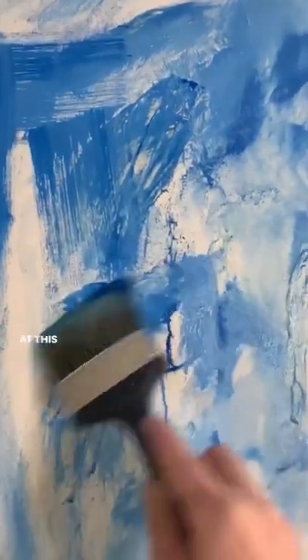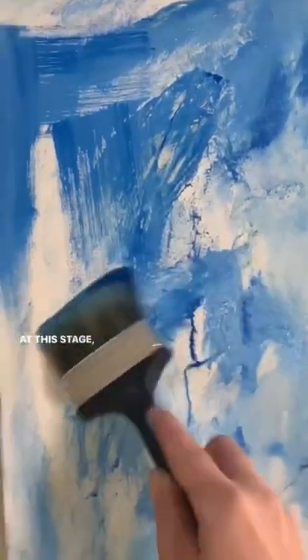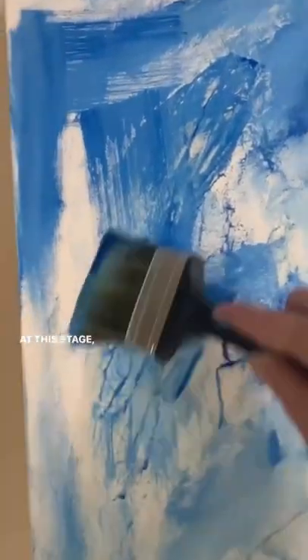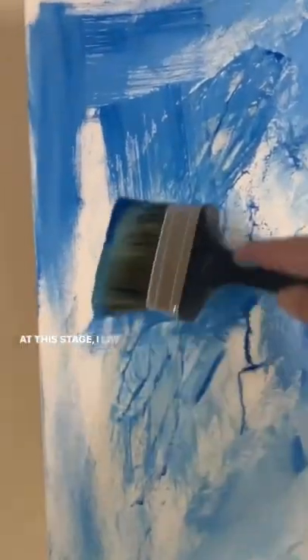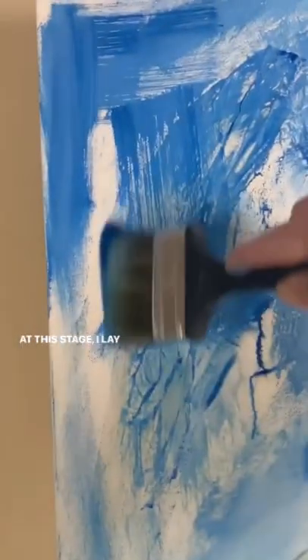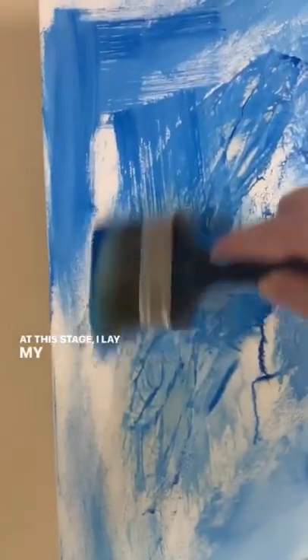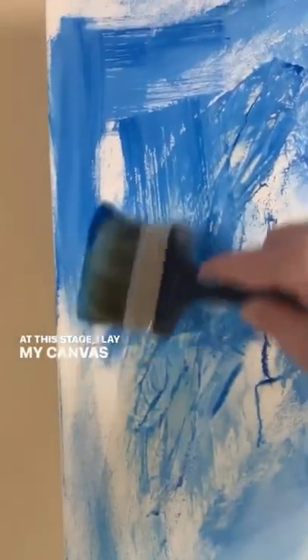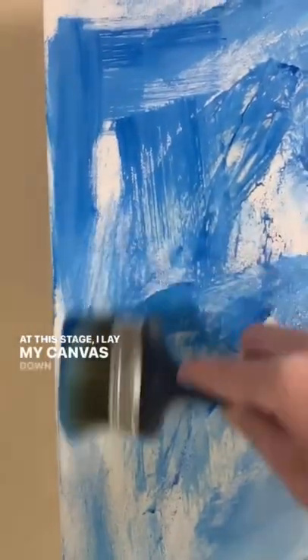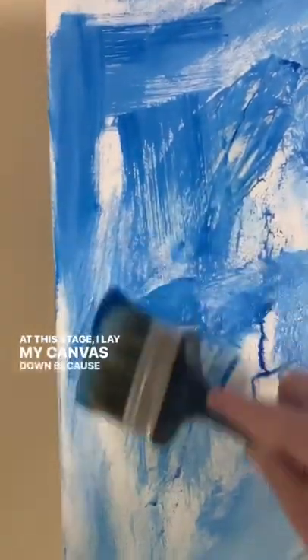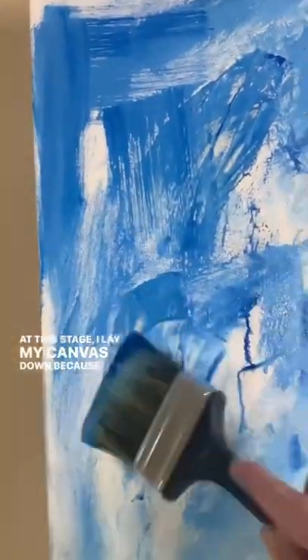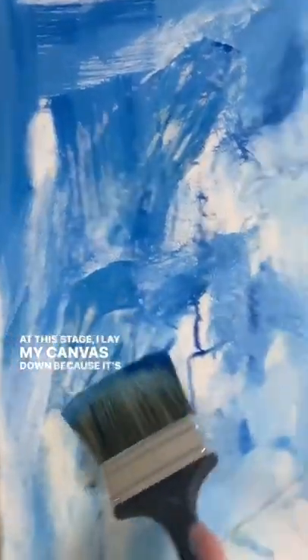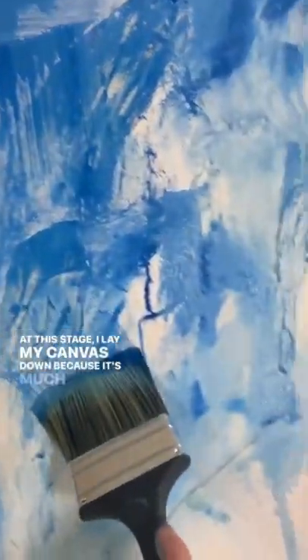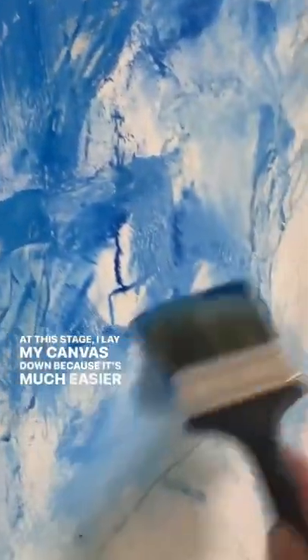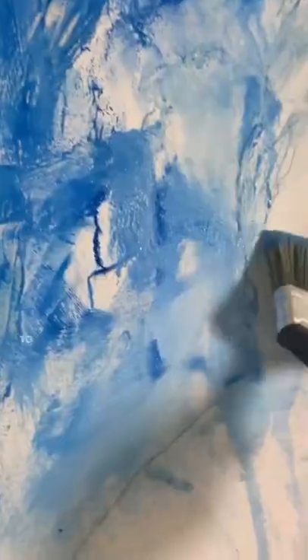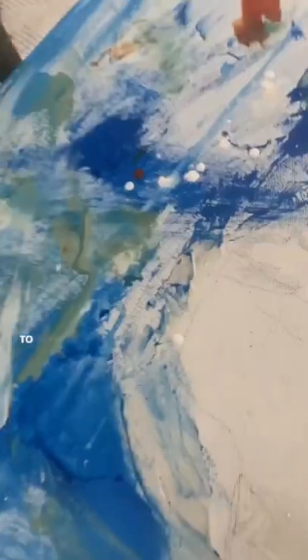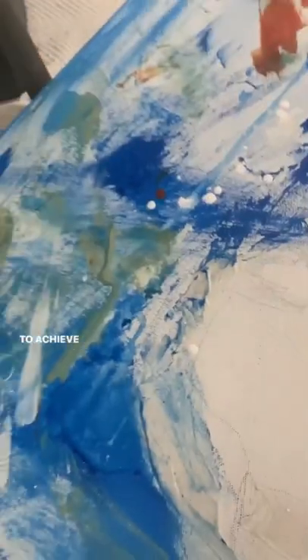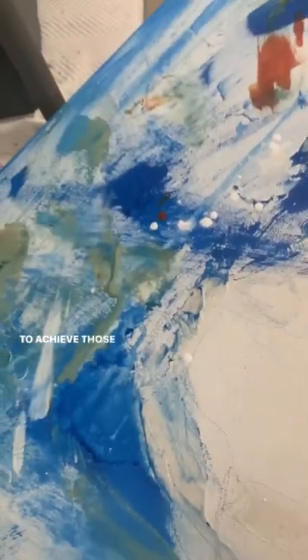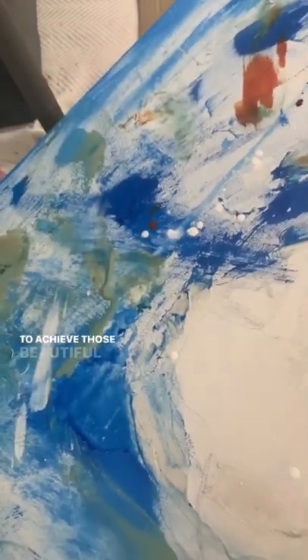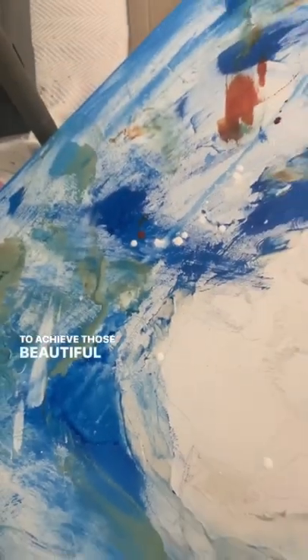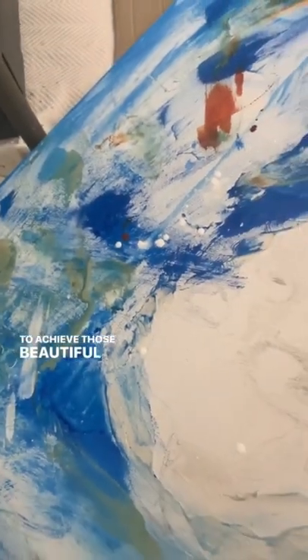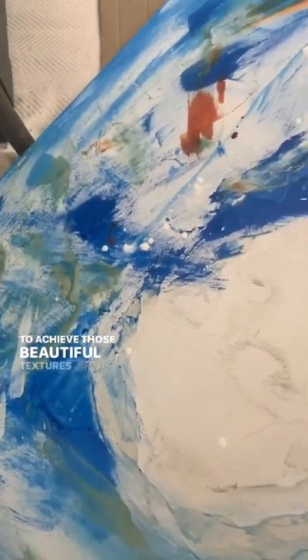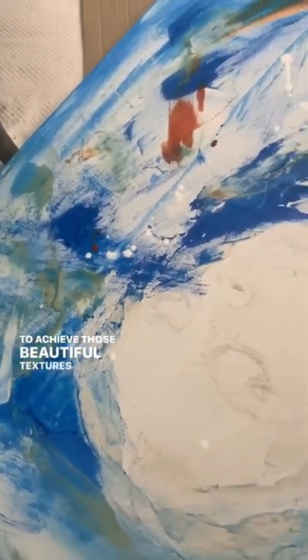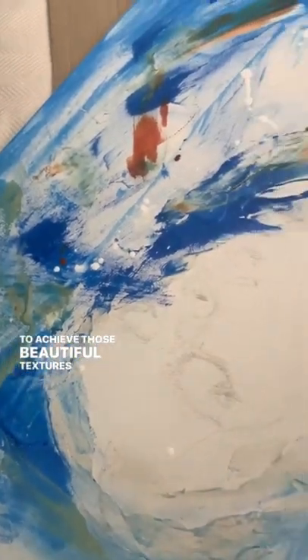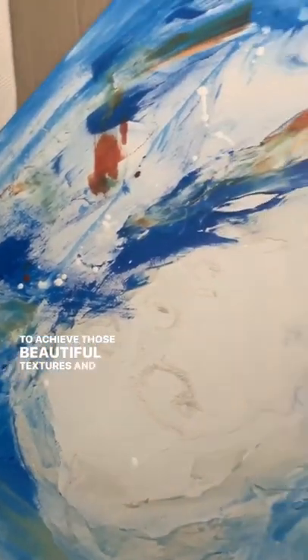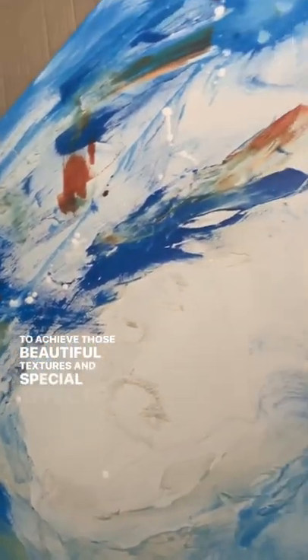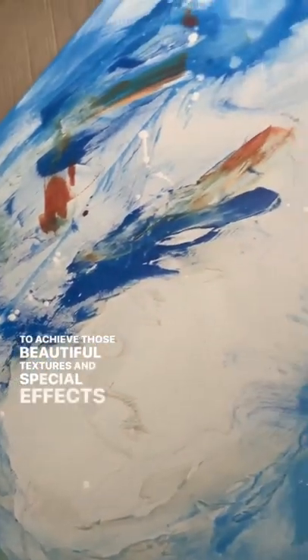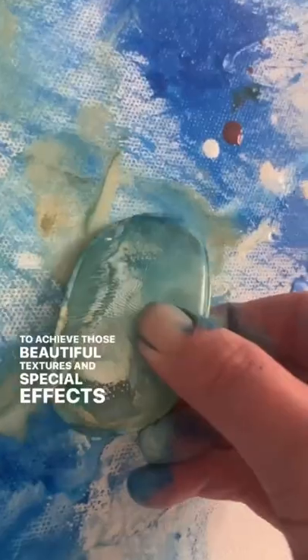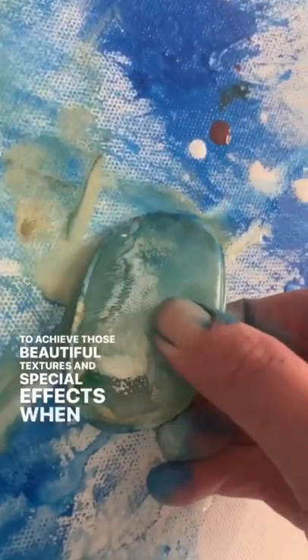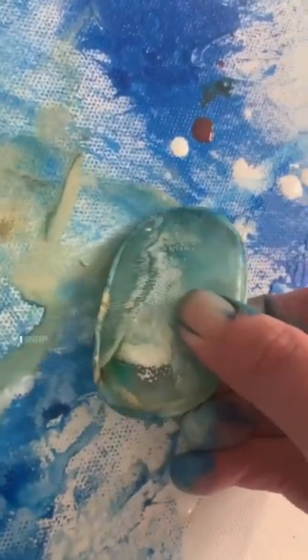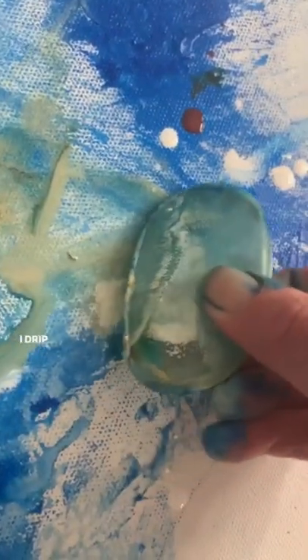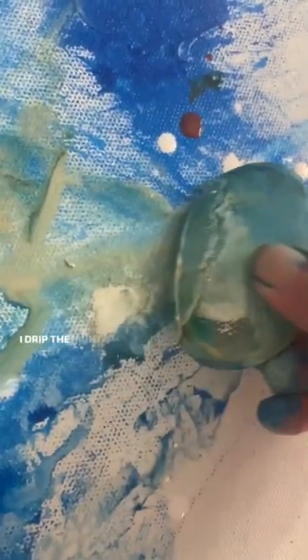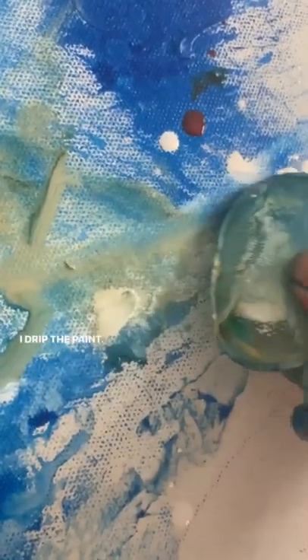At this stage, I lay my canvas down because it's much easier to achieve those beautiful textures and special effects when I drip the paint.